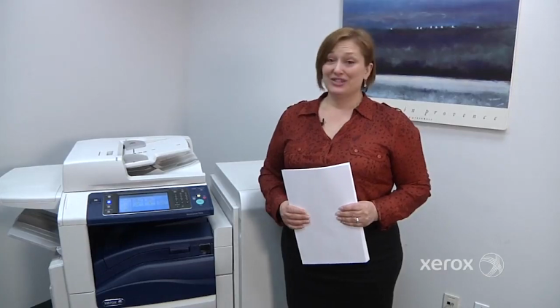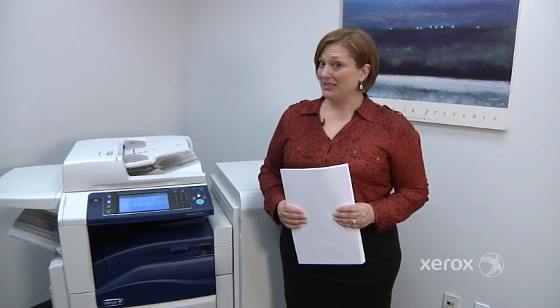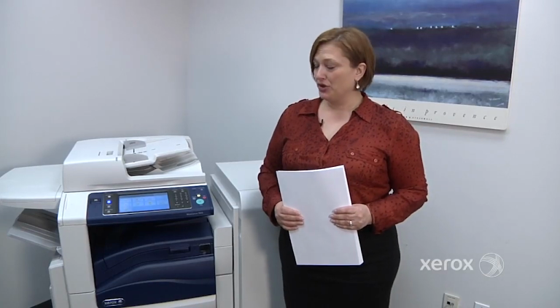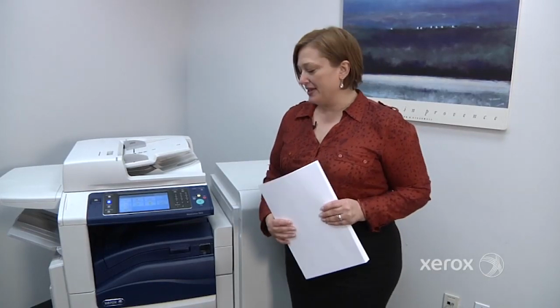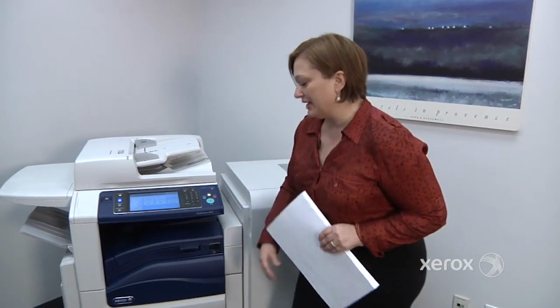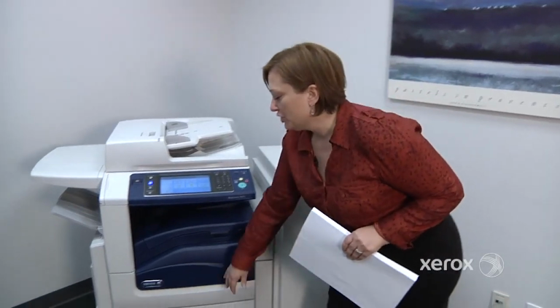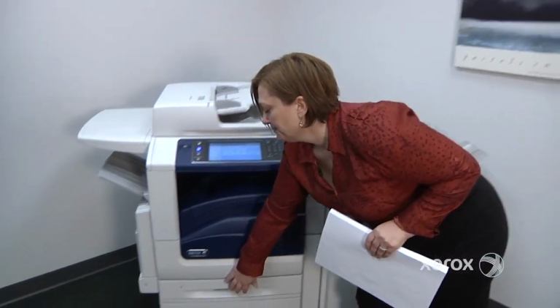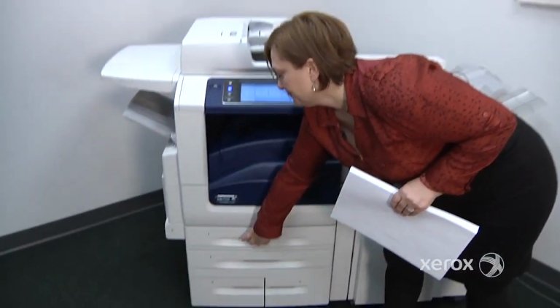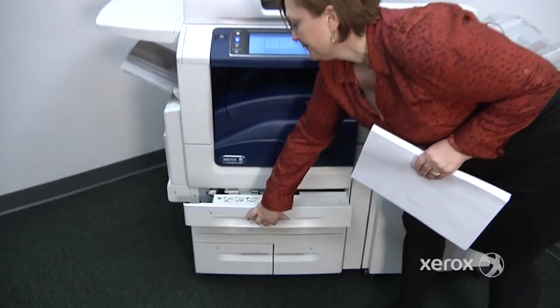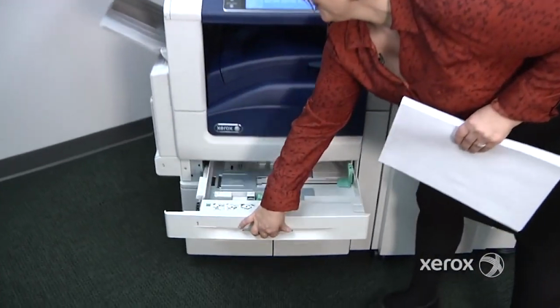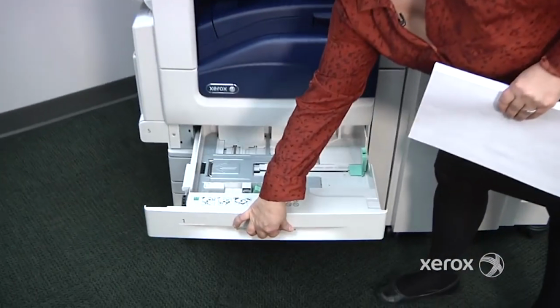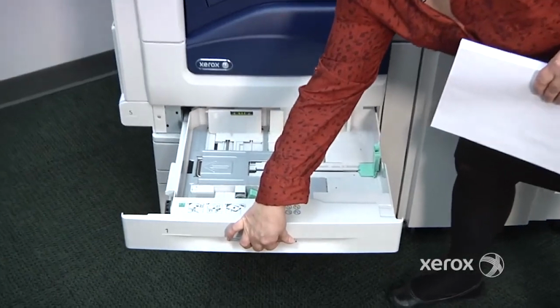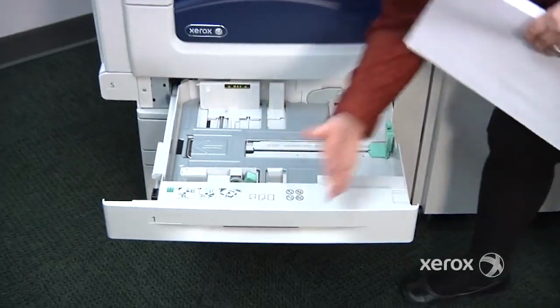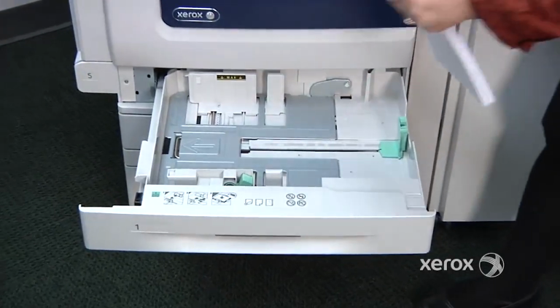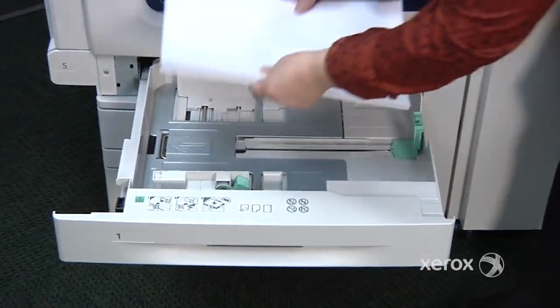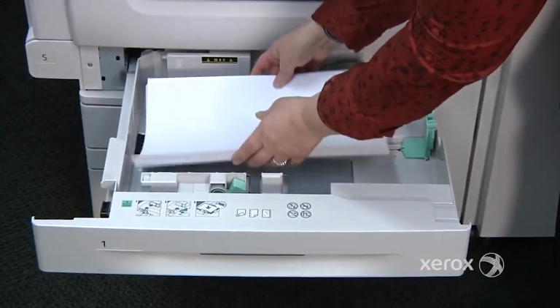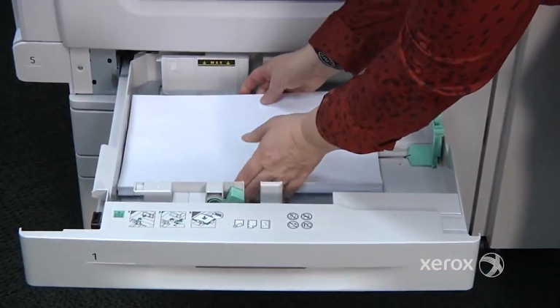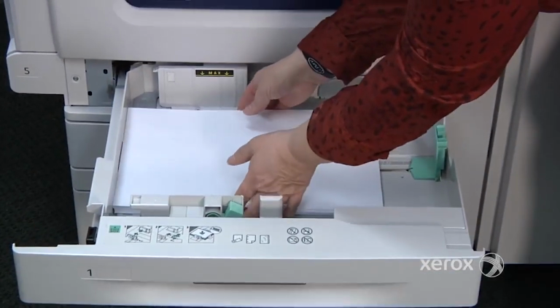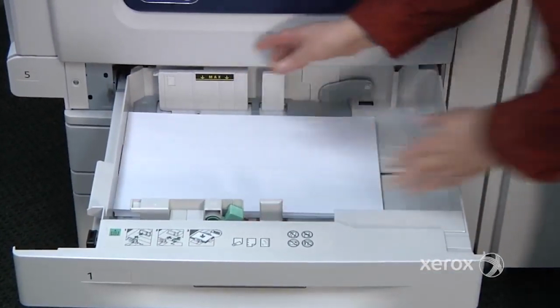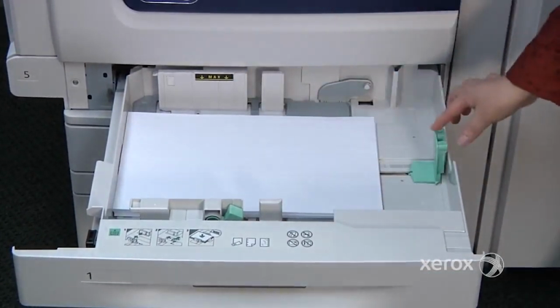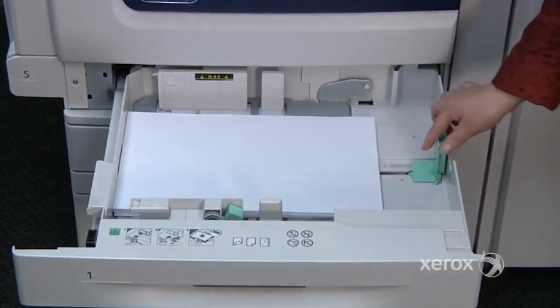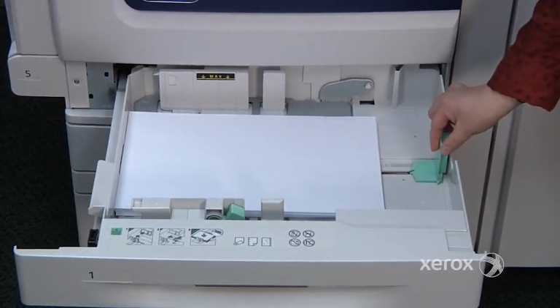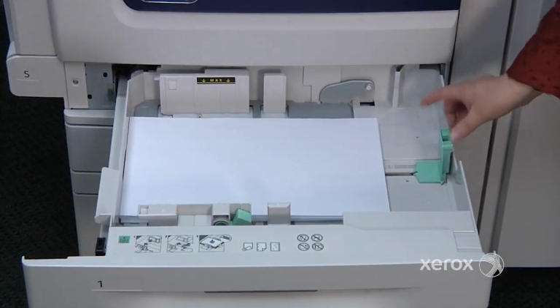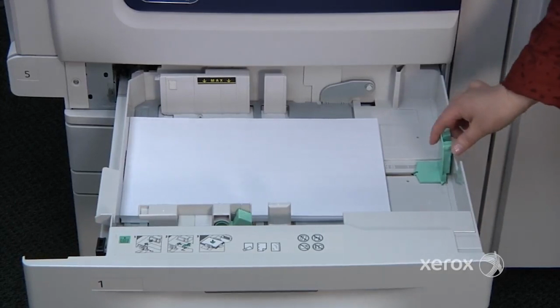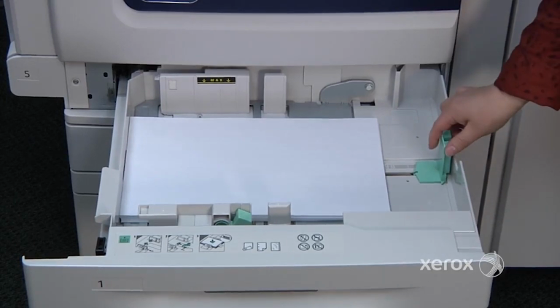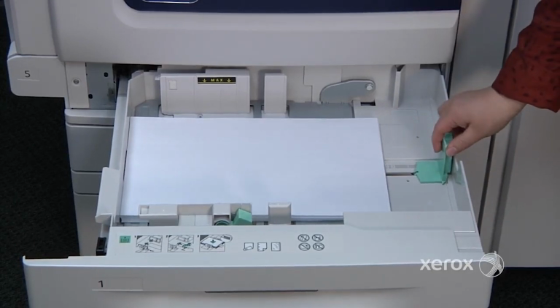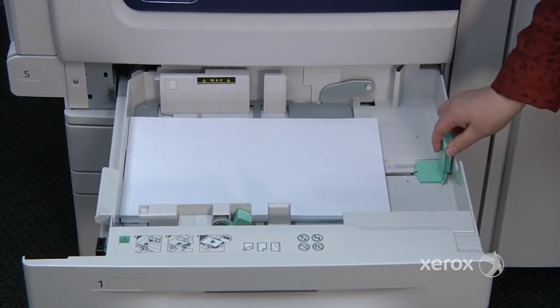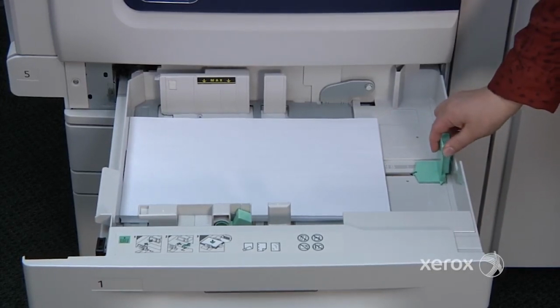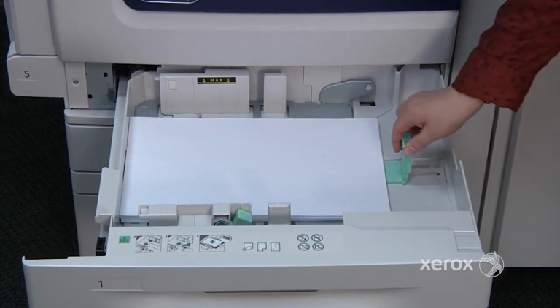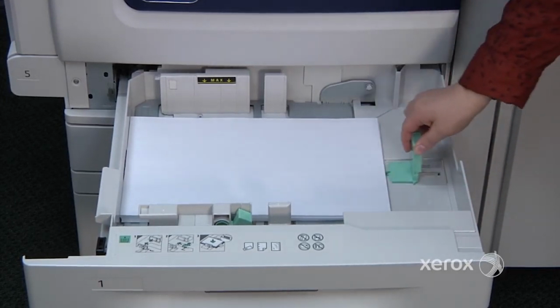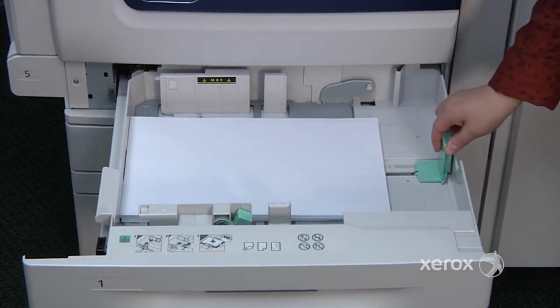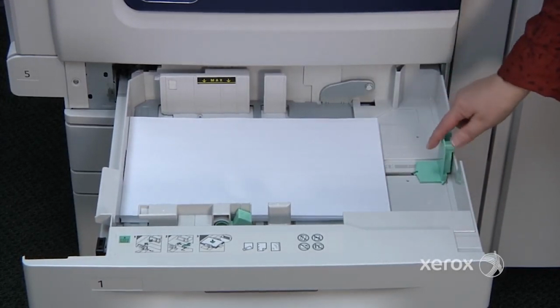To place paper in your trays, simply open the tray and place the paper. You'll notice the guide is all the way over here, which means these trays are entirely adjustable, so you can place paper as big as 11 by 17.